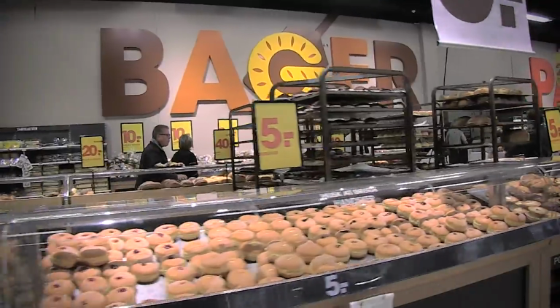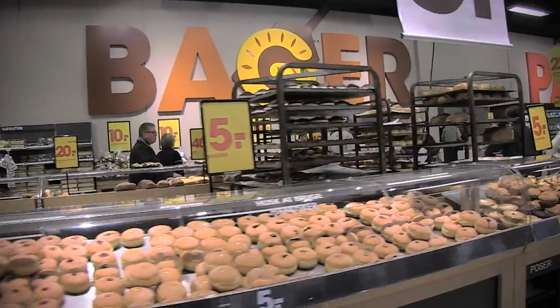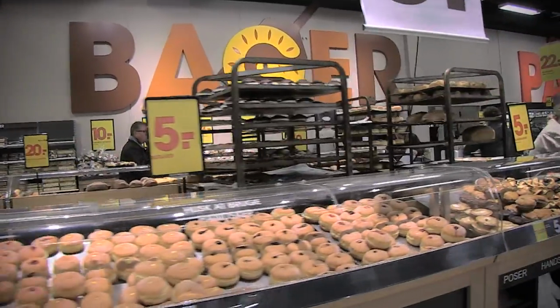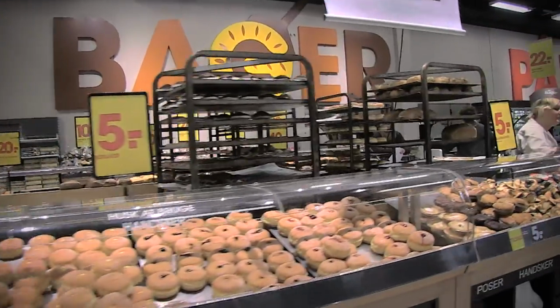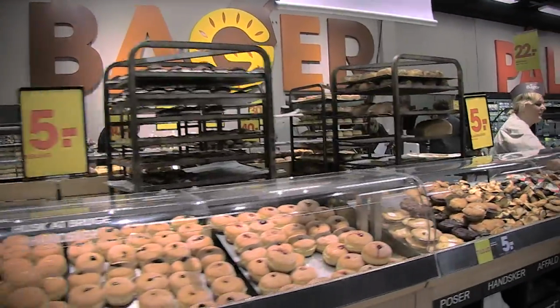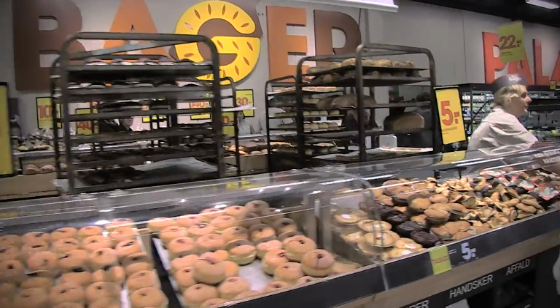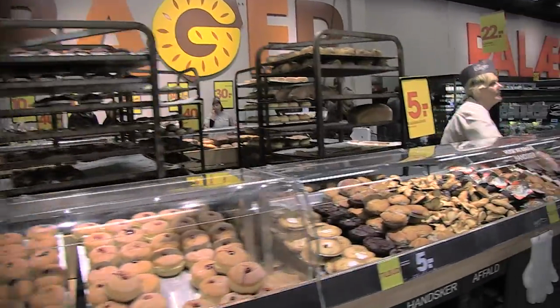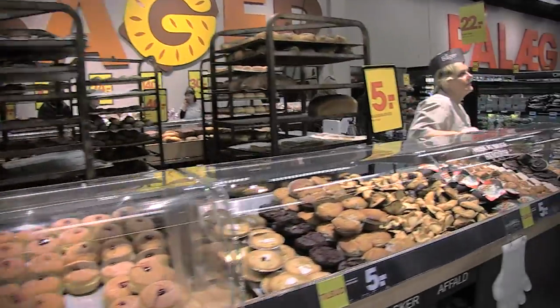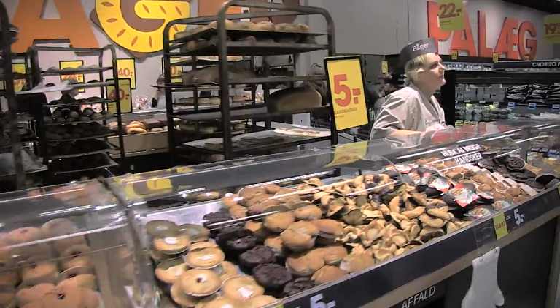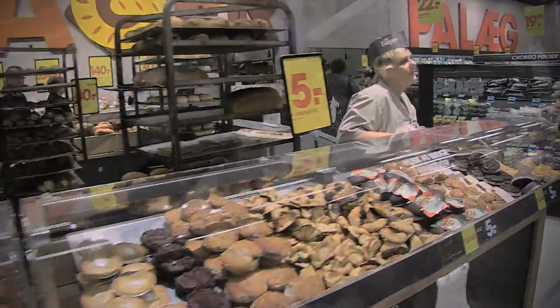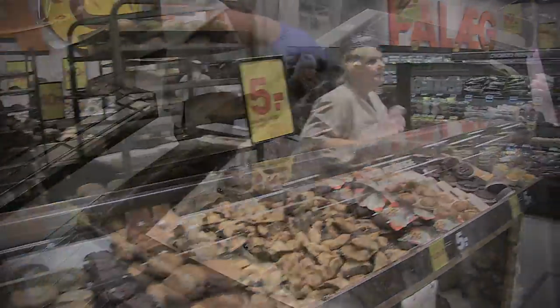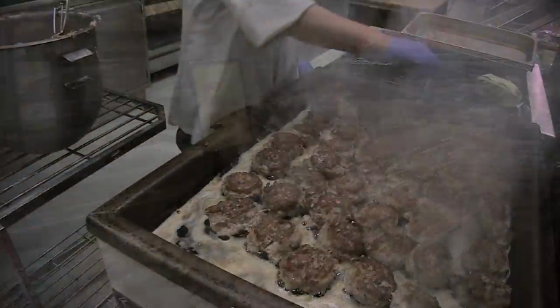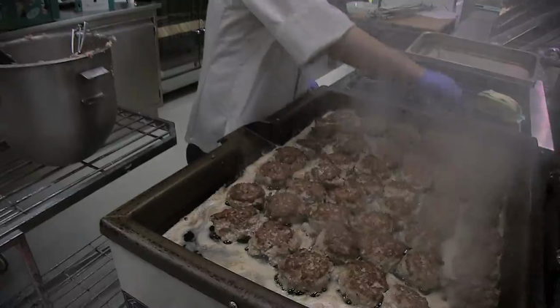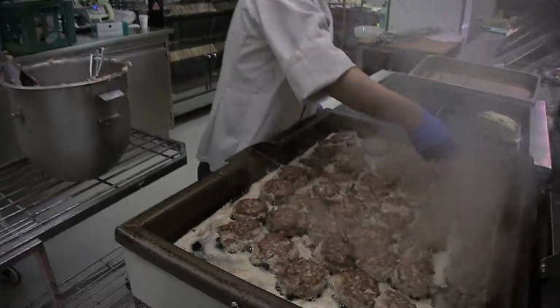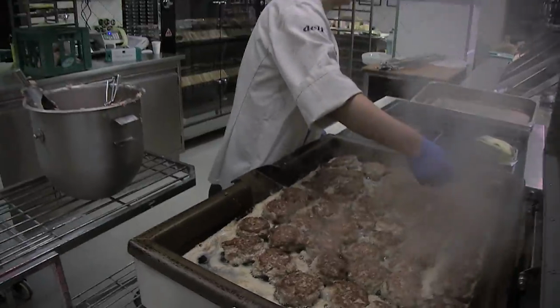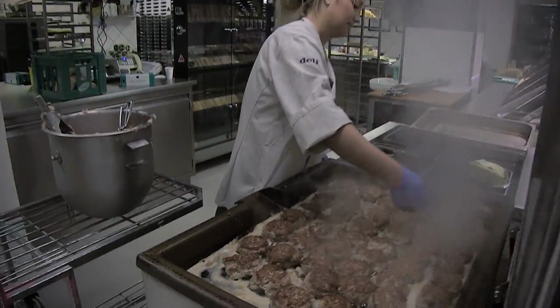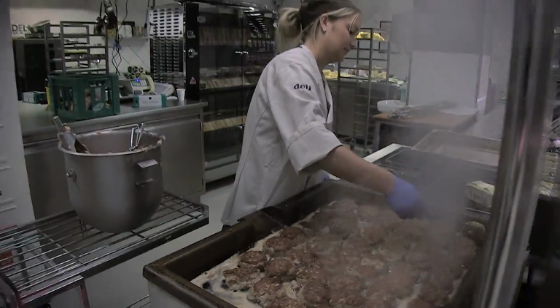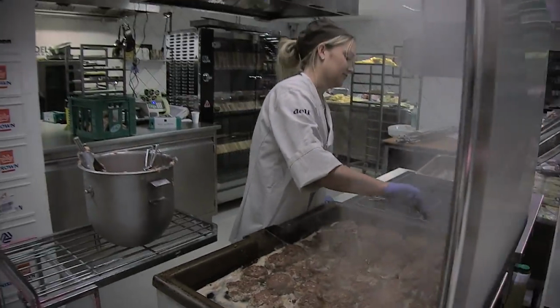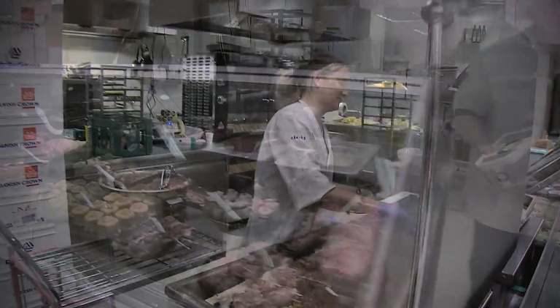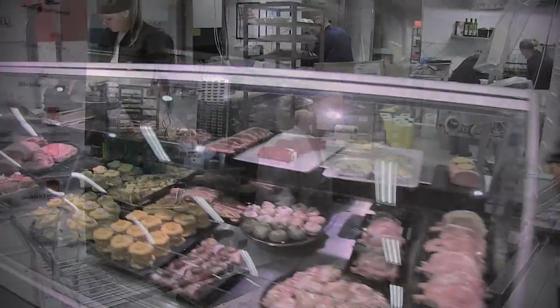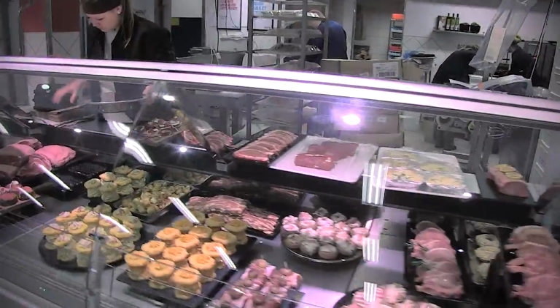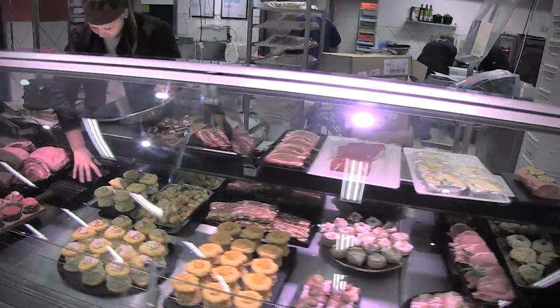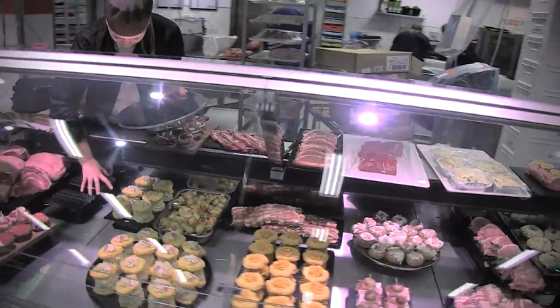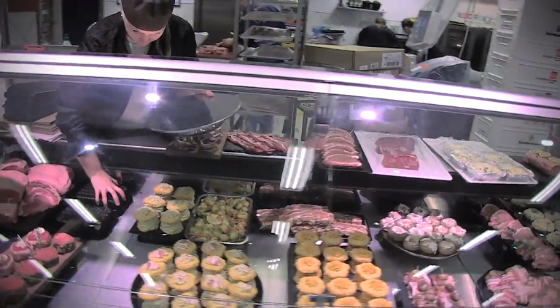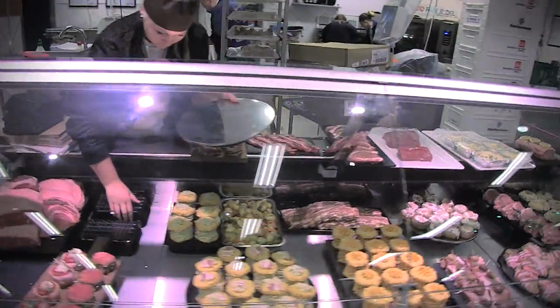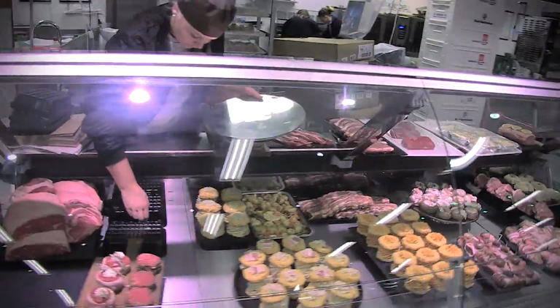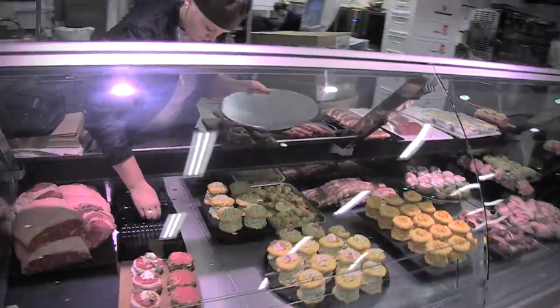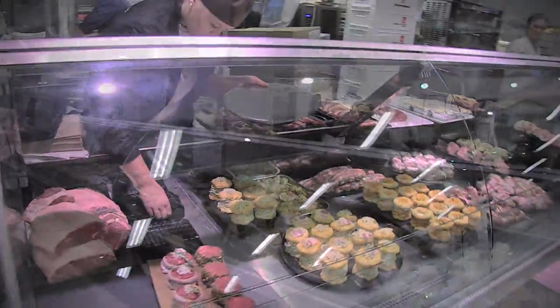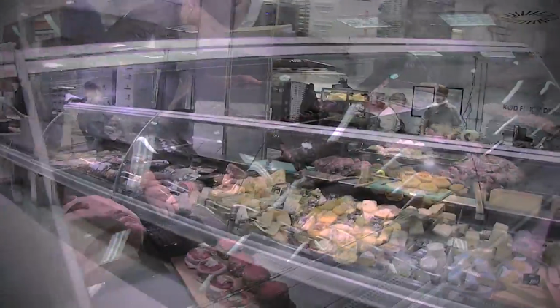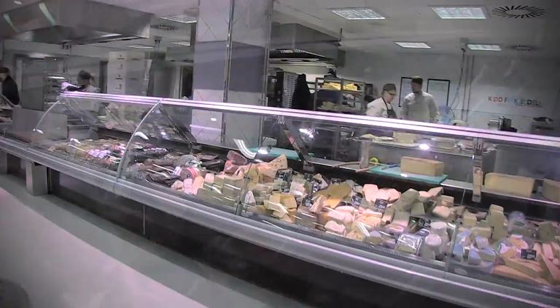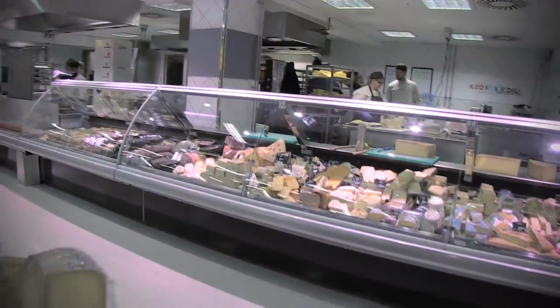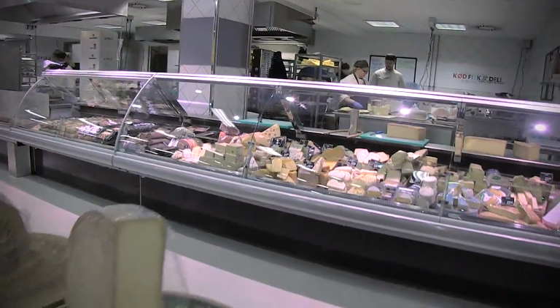Customers can freely pick and mix what they want. To increase Pilka's fresh food appeal, we offer a wide range of fish, meat, cheese and deli products from a manned counter.